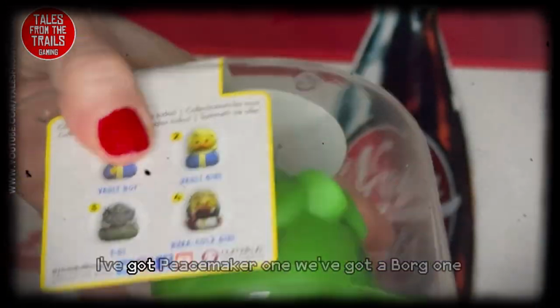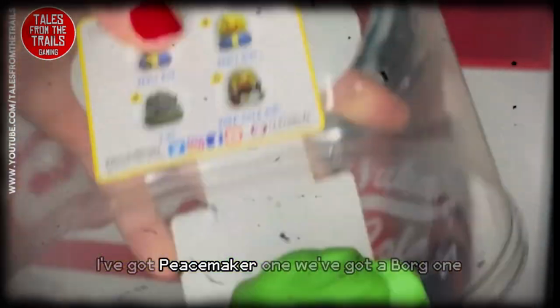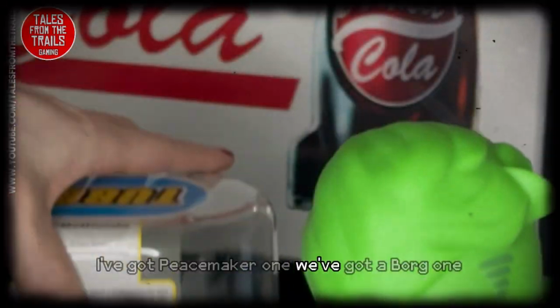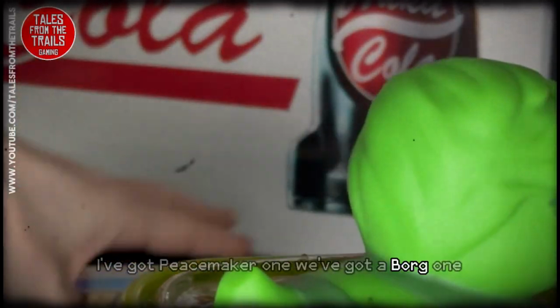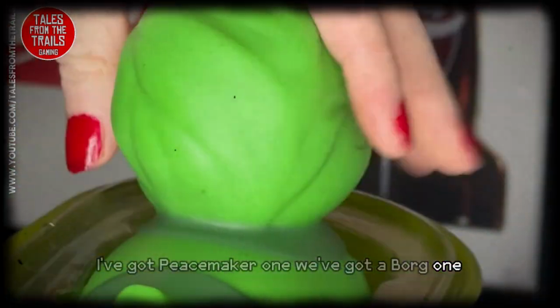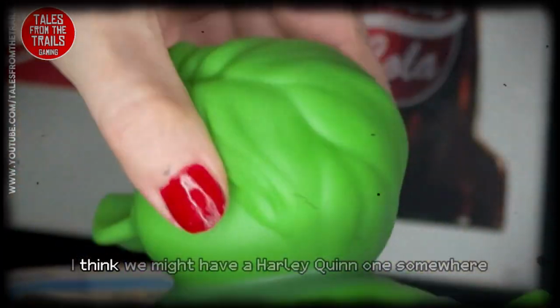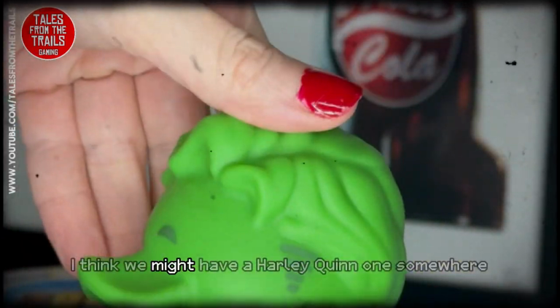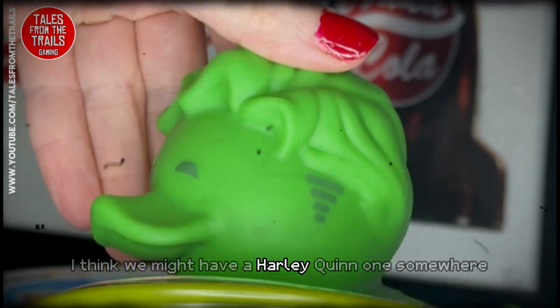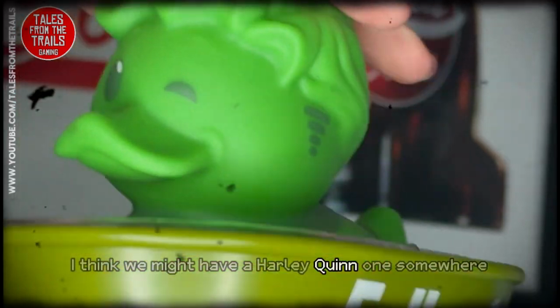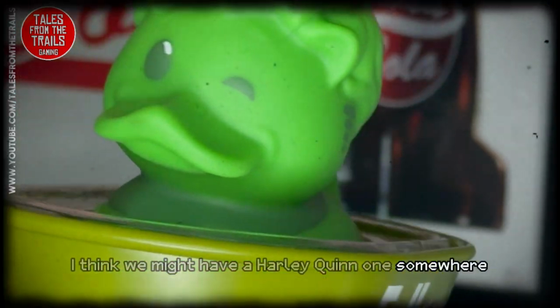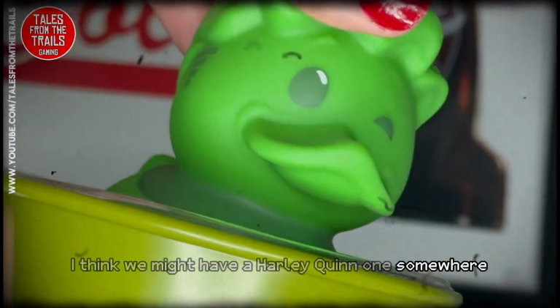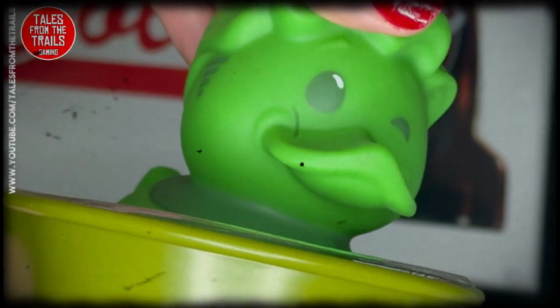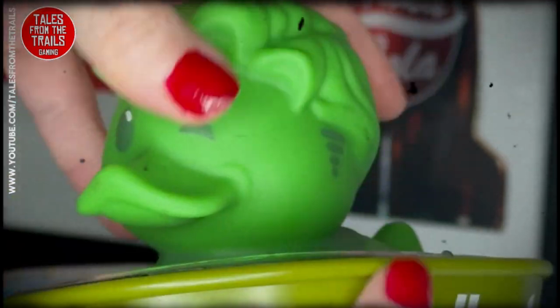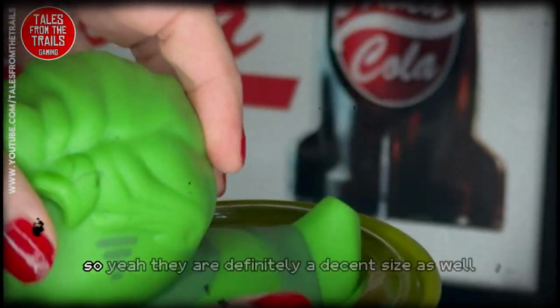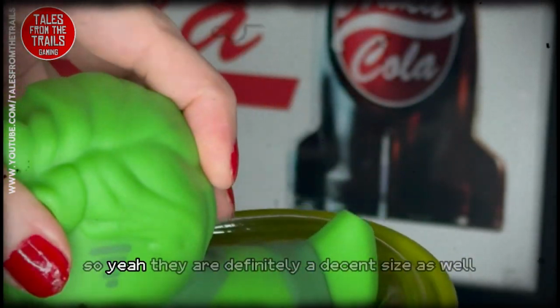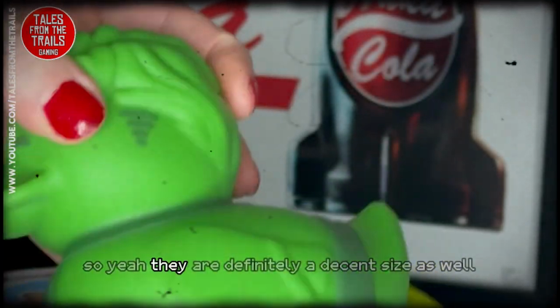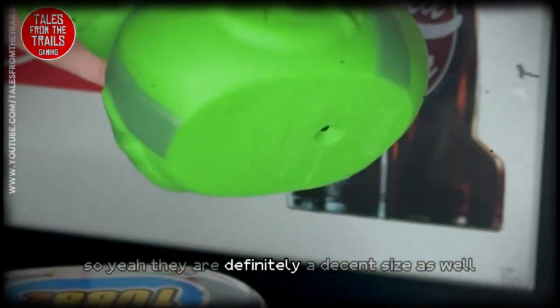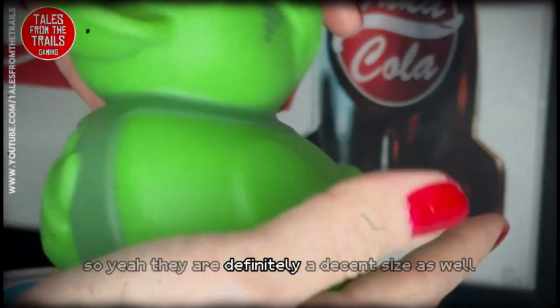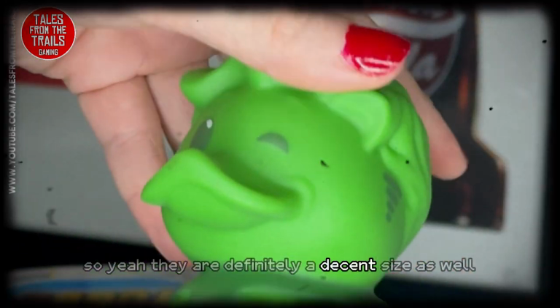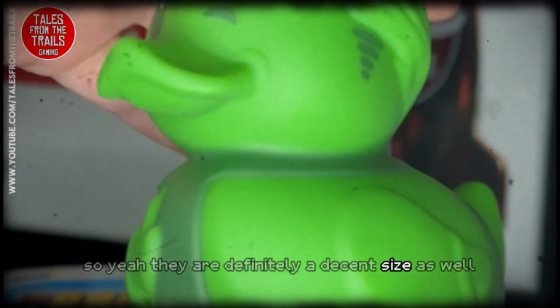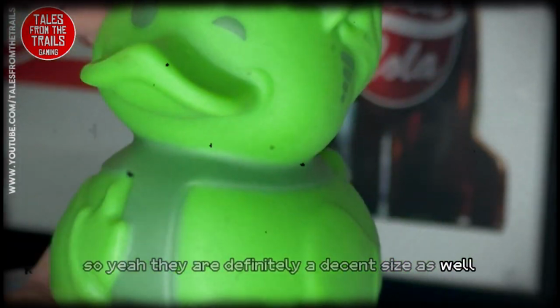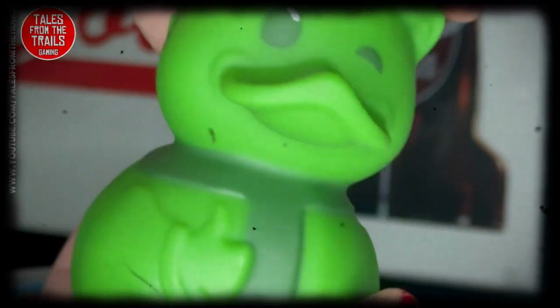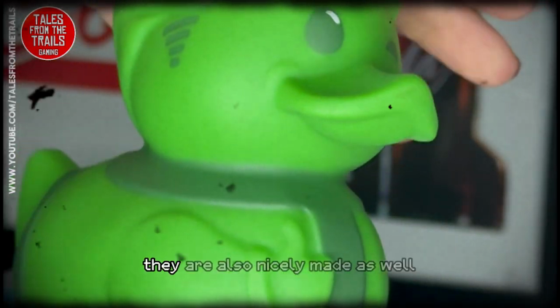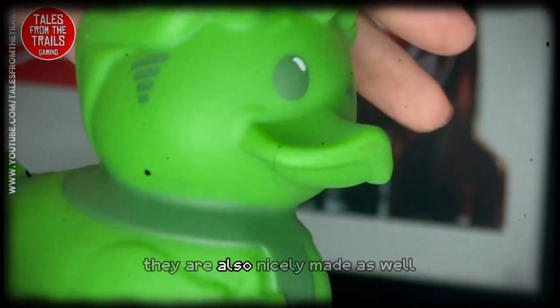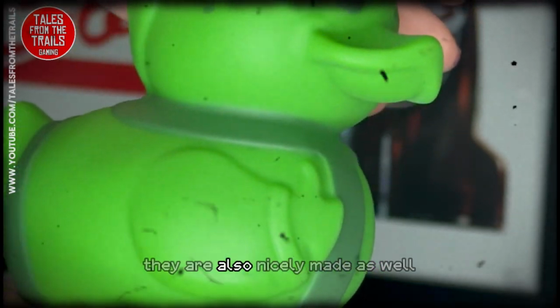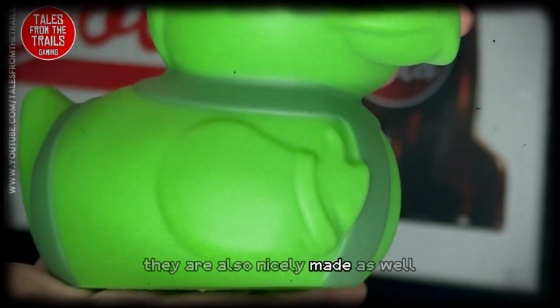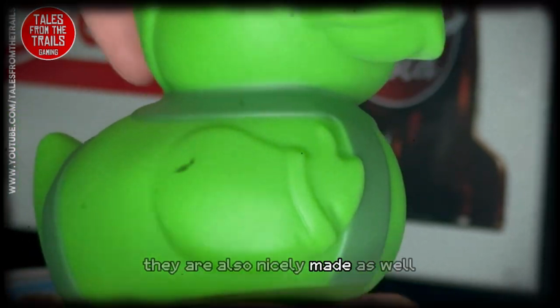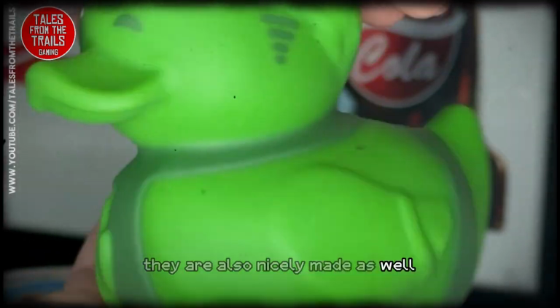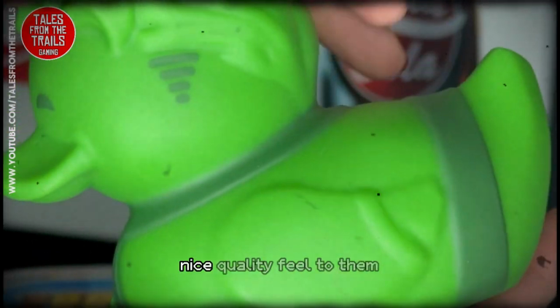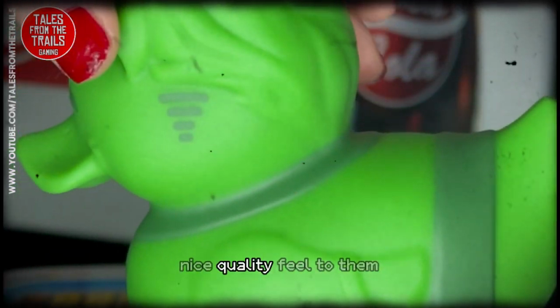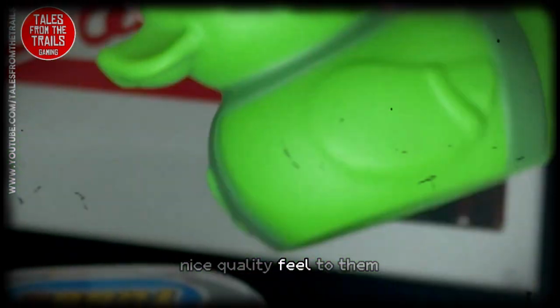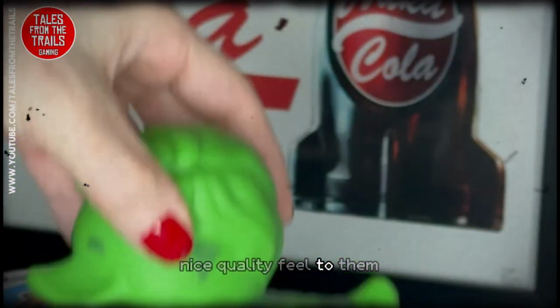I've got a Peacemaker one, a Borg one, and I think we might have a Harley Quinn one somewhere. They are definitely a decent size as well, nicely made, with a nice quality feel to them.